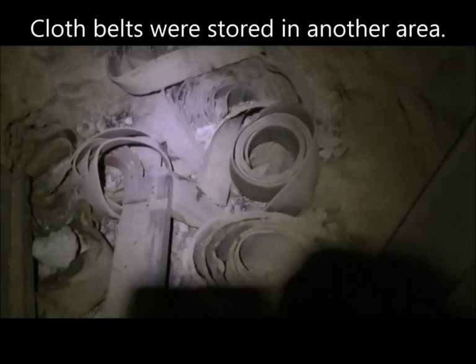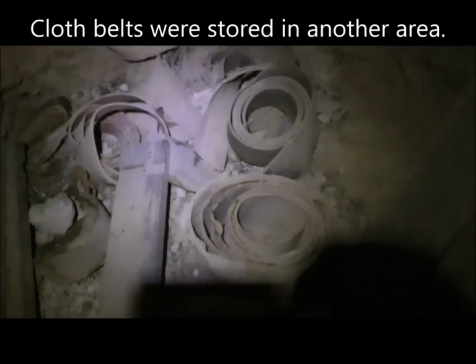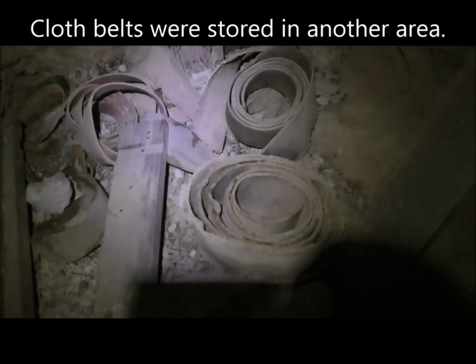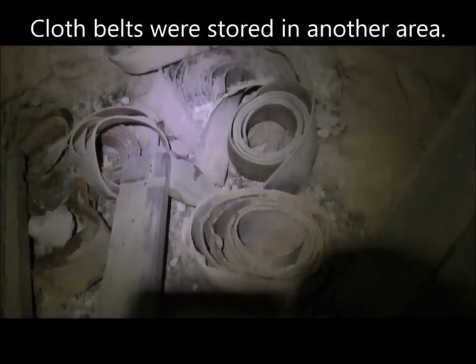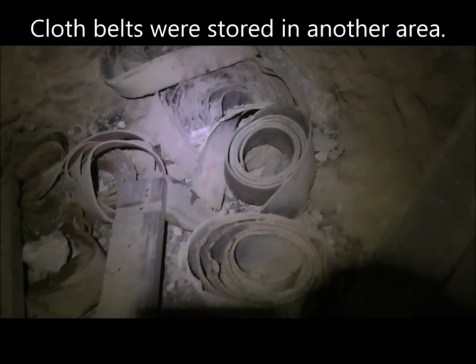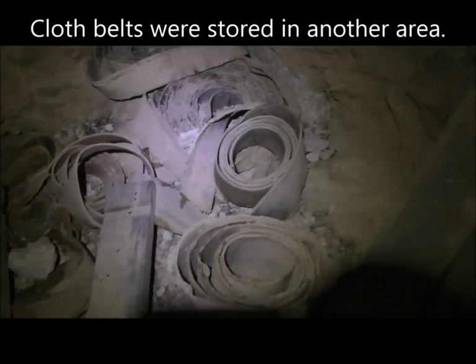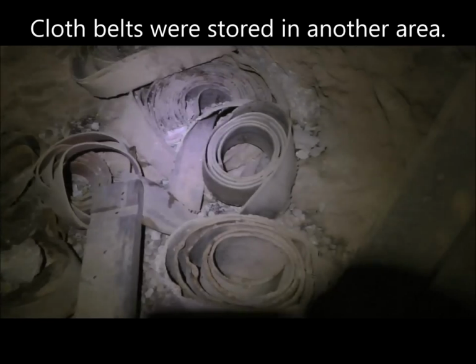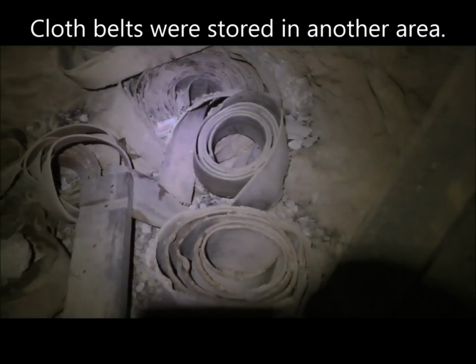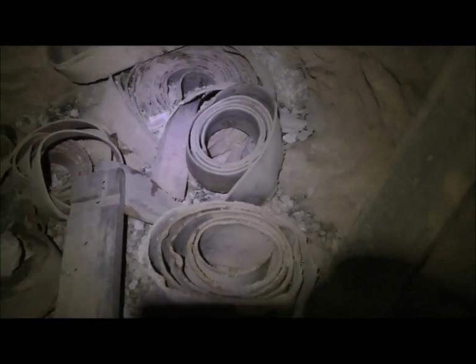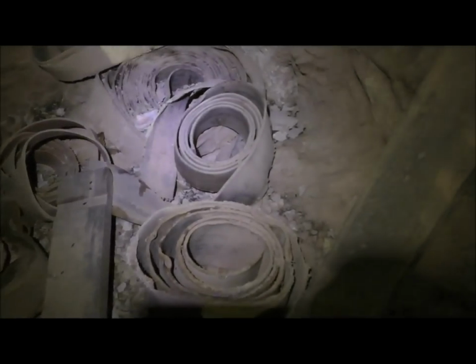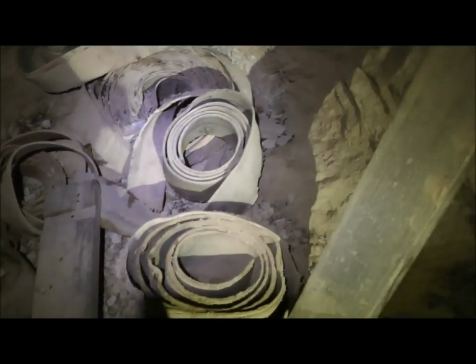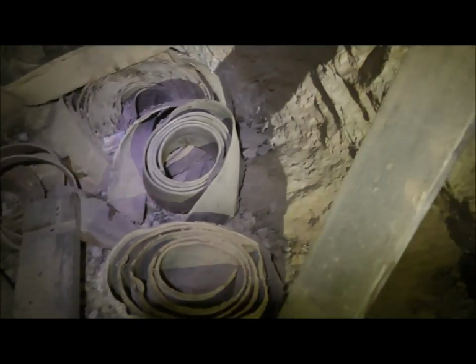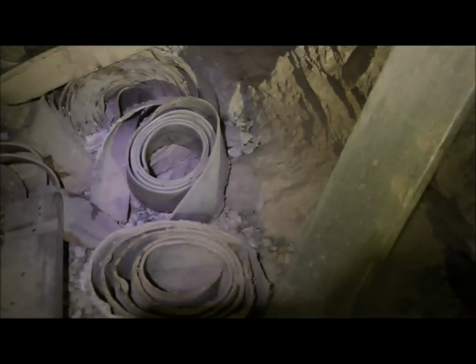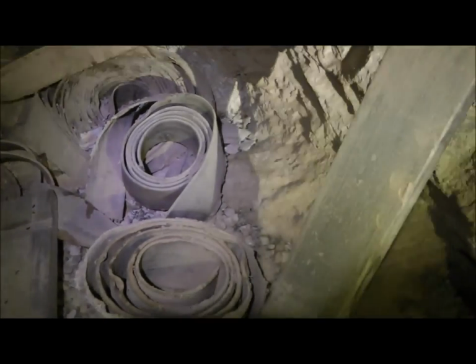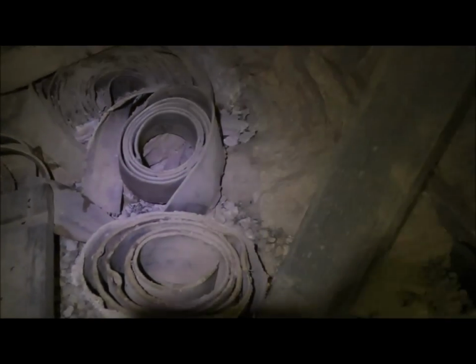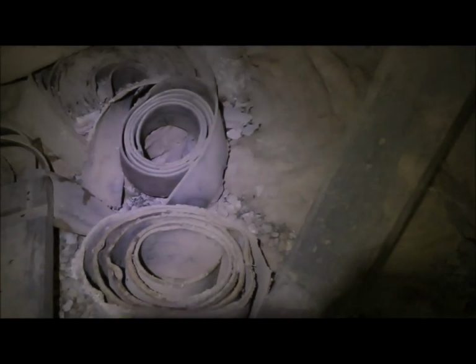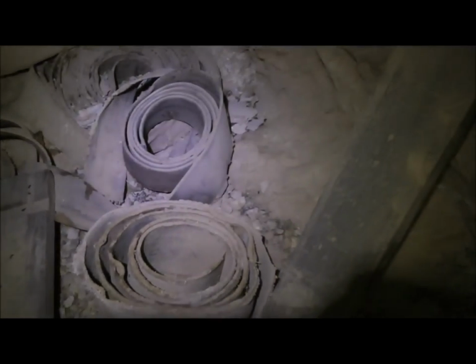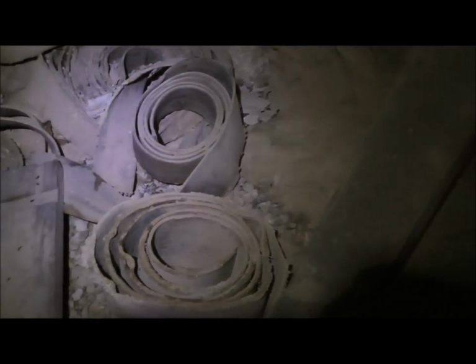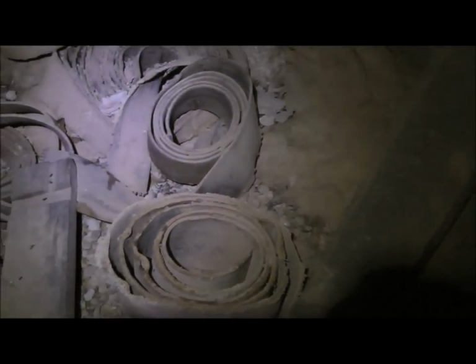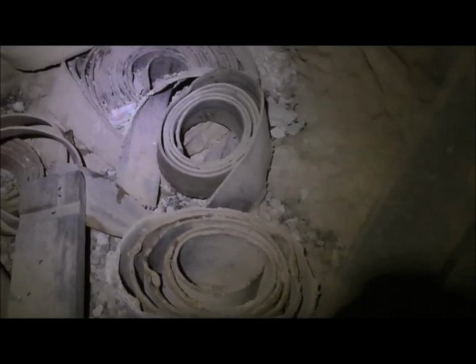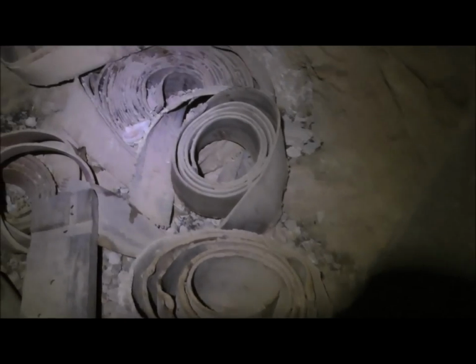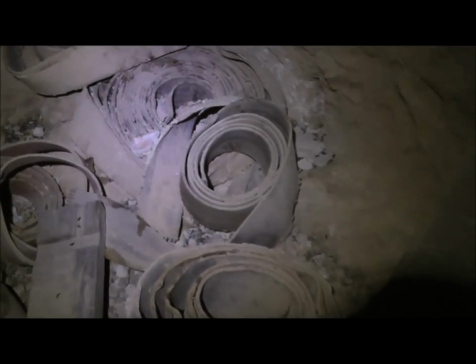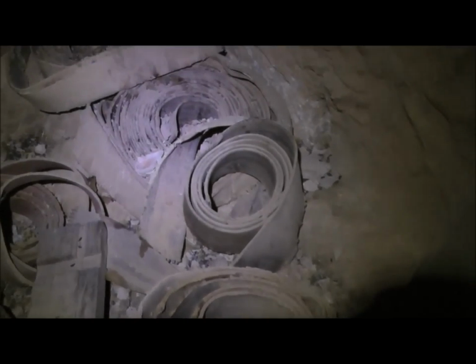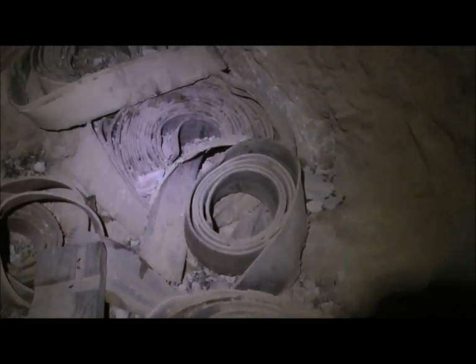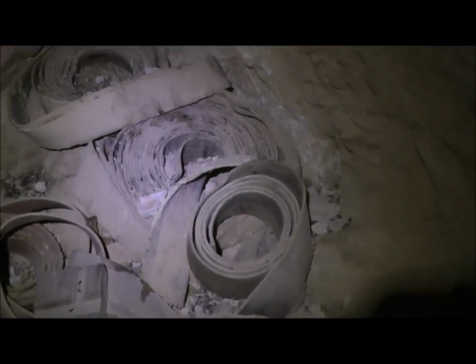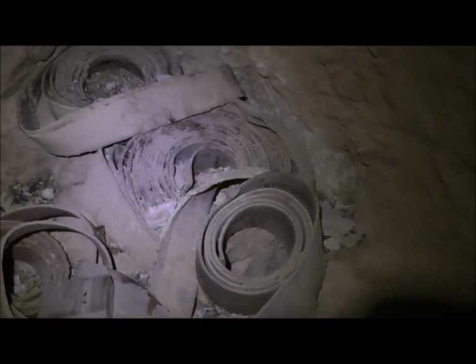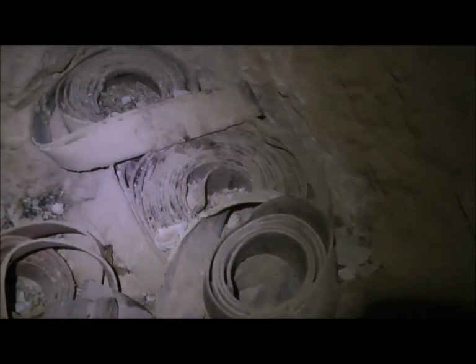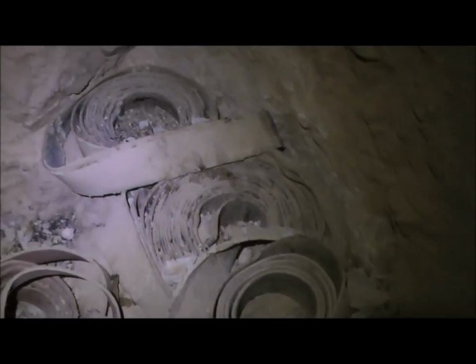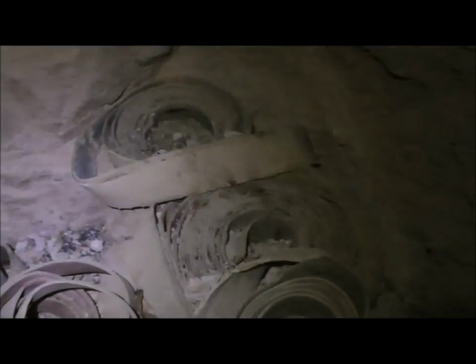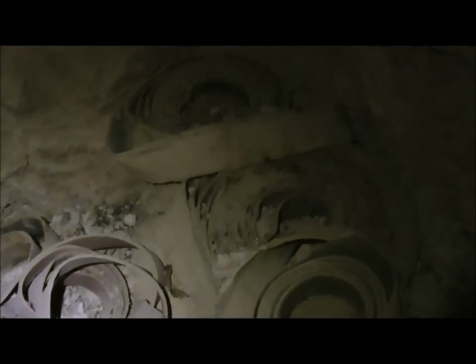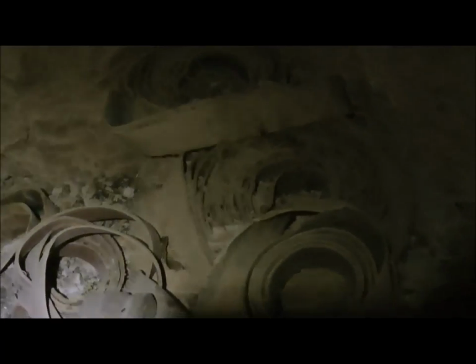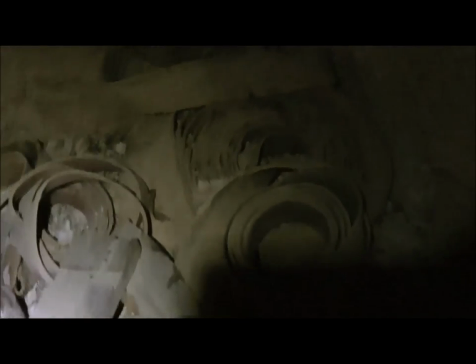These look like spare conveyor belts or something. They're like cloth belts, maybe for the machinery that used to be in here.